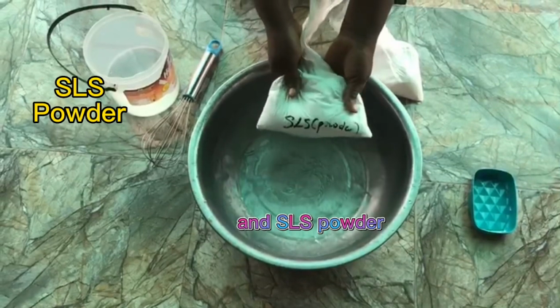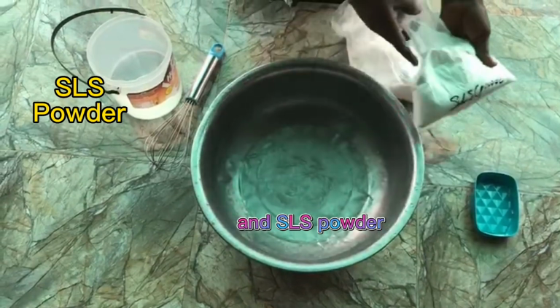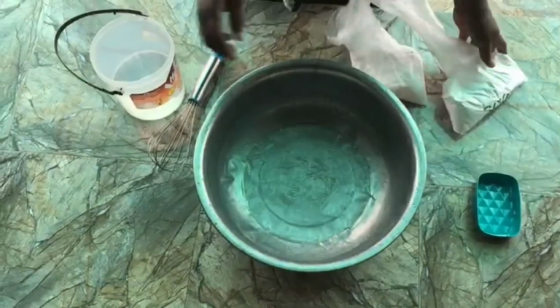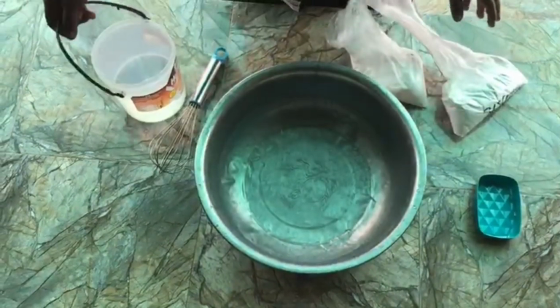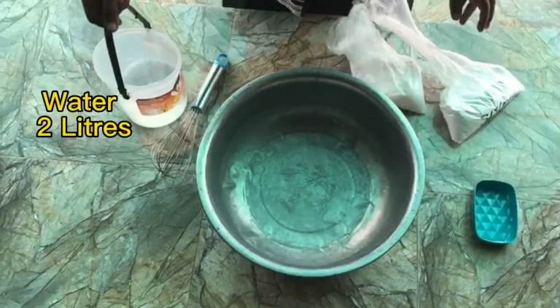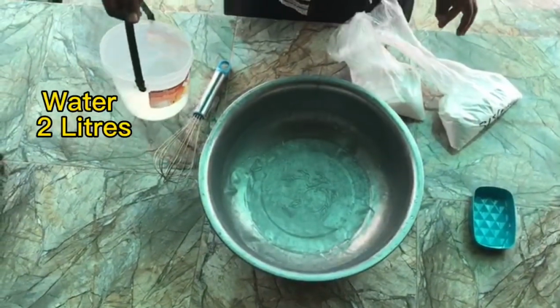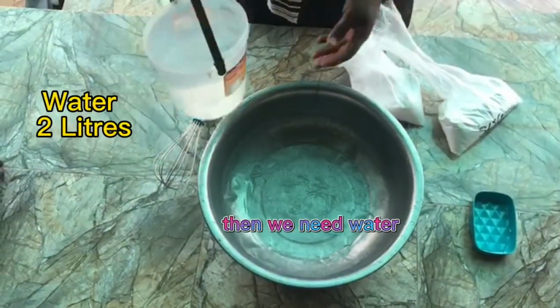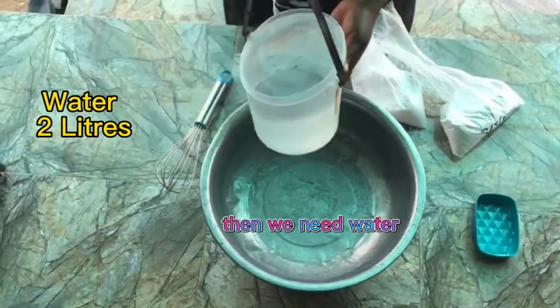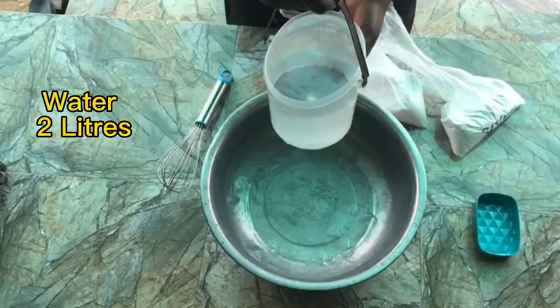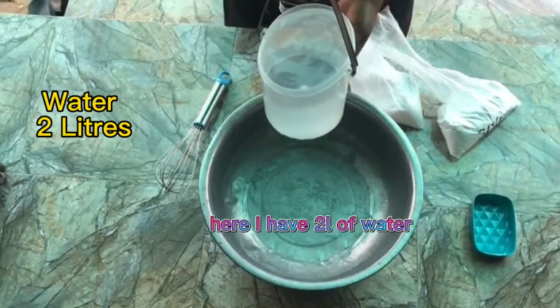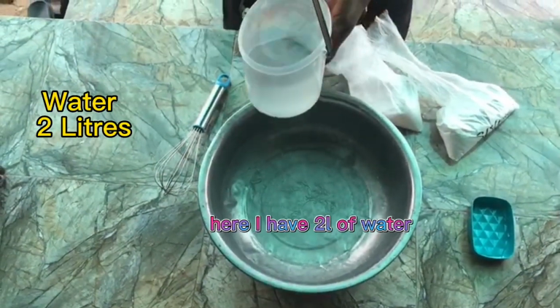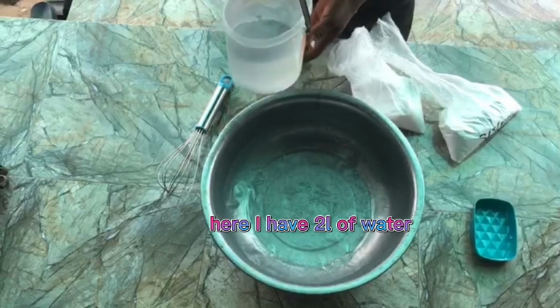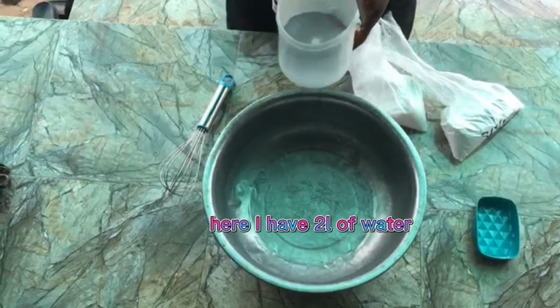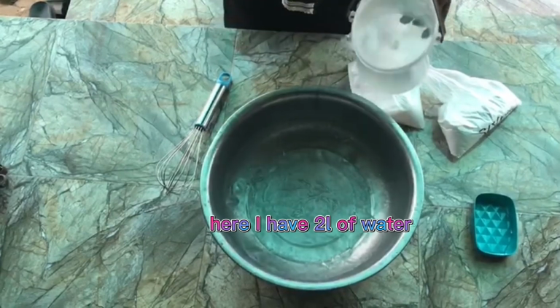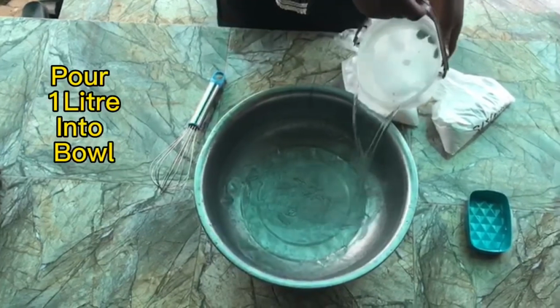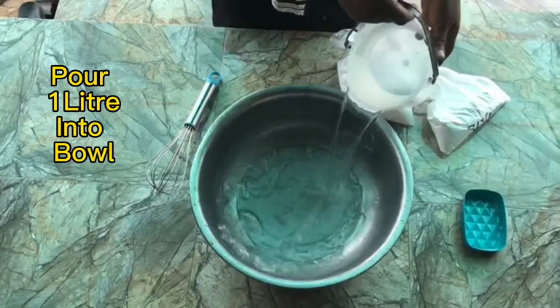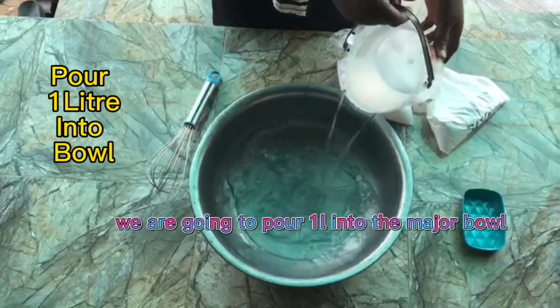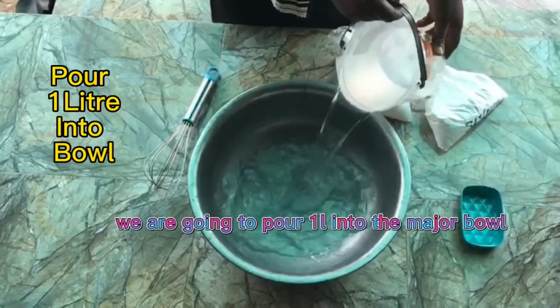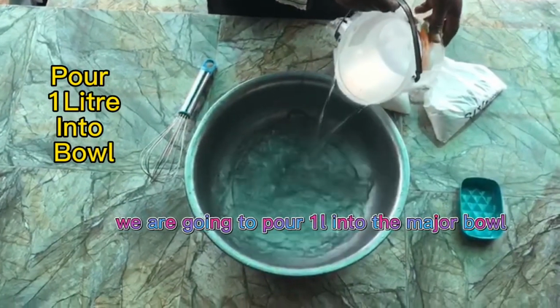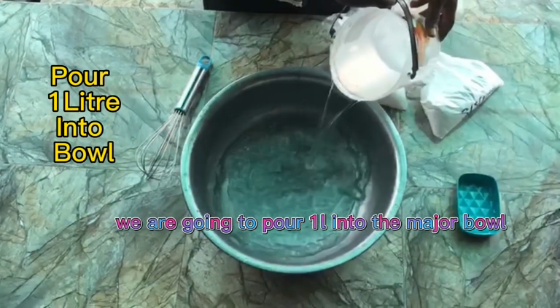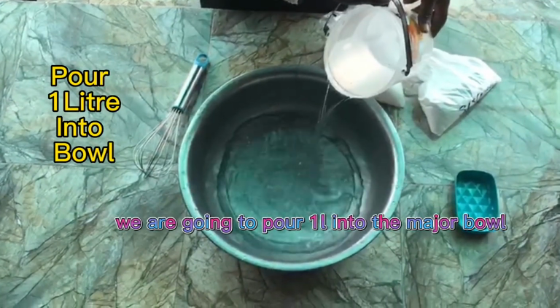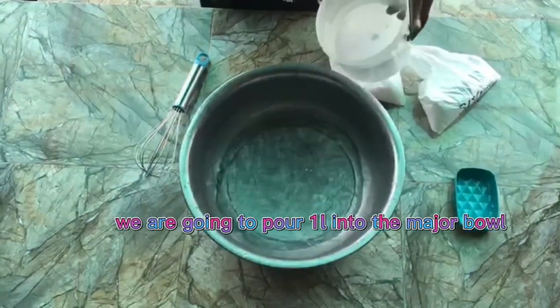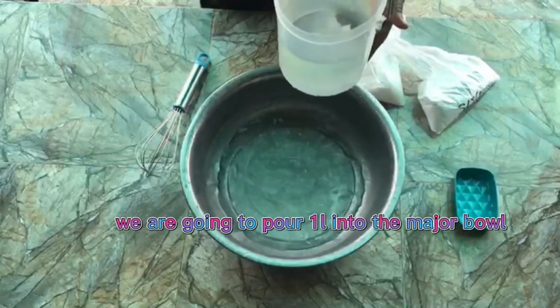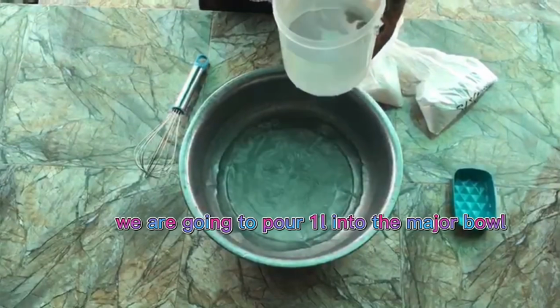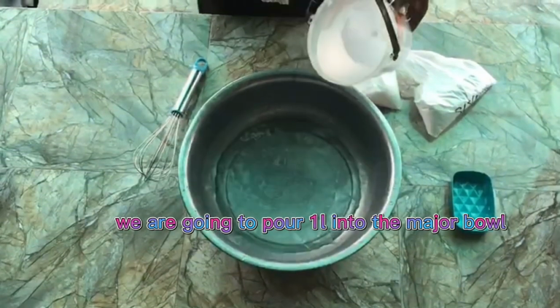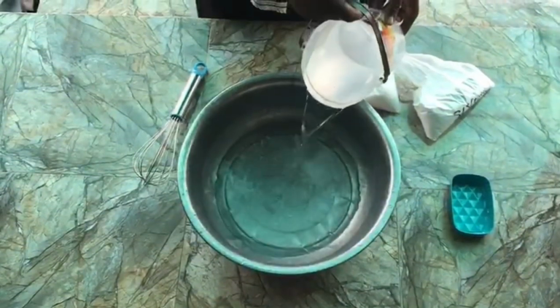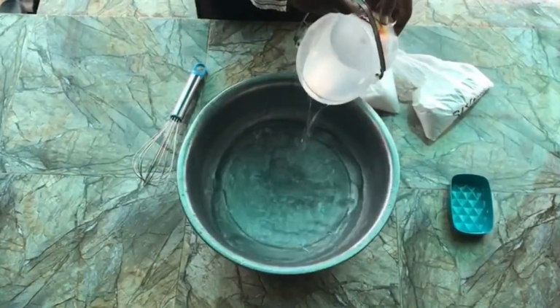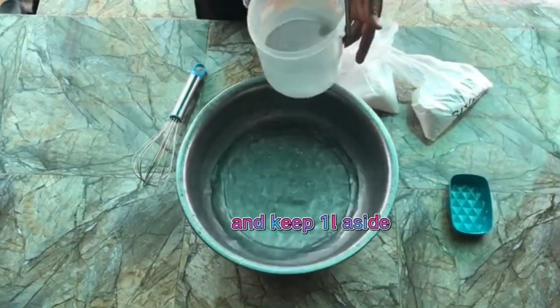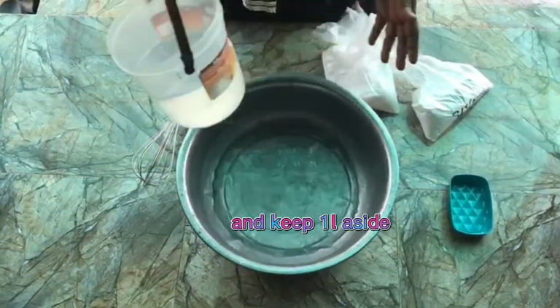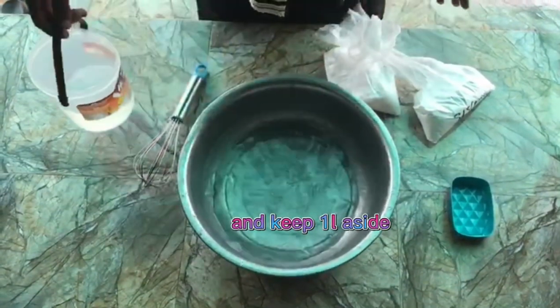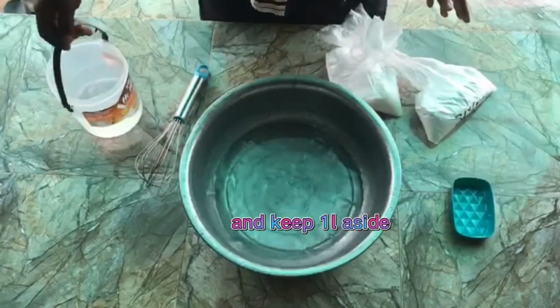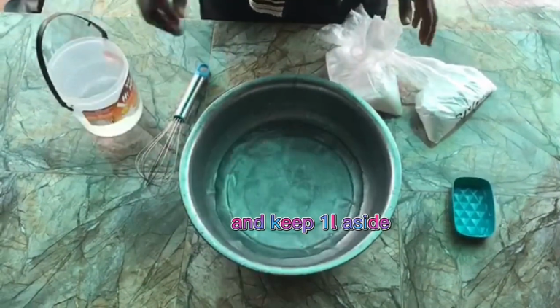Then we need water. Here I have two liters of water. We are going to pour one liter into the main bowl and keep one liter aside.